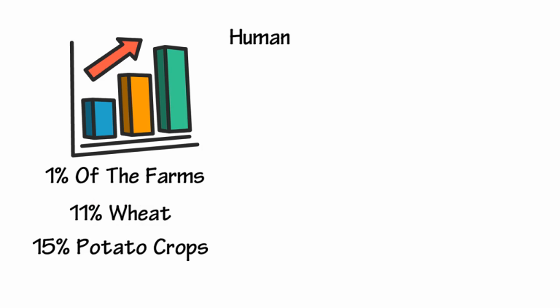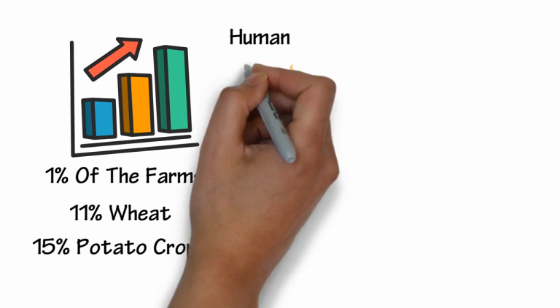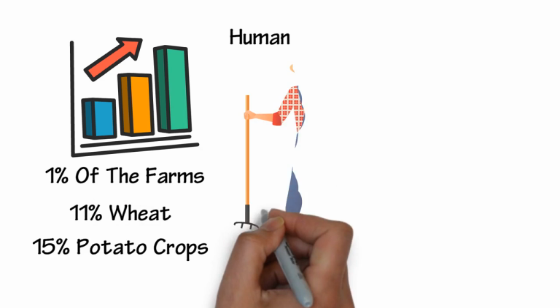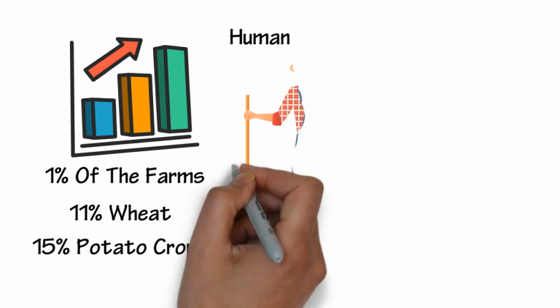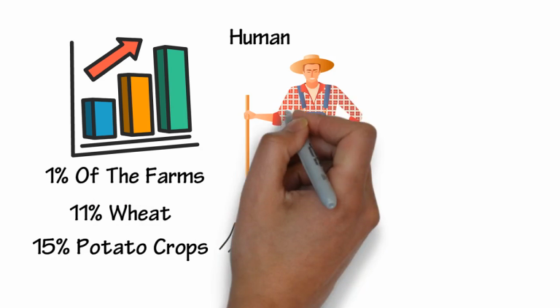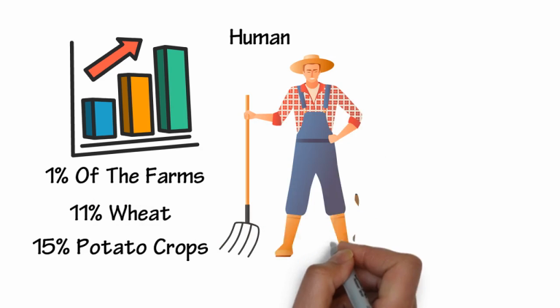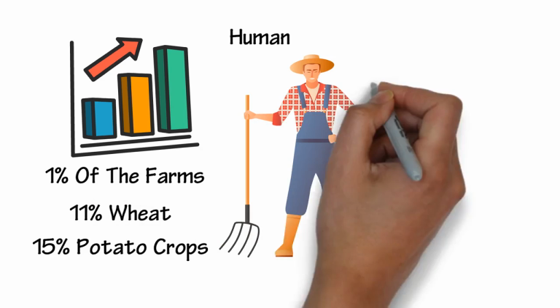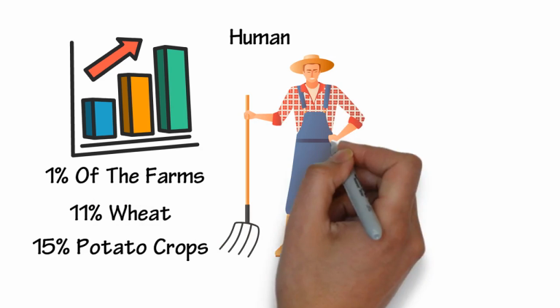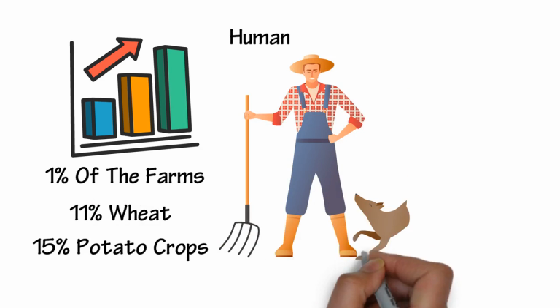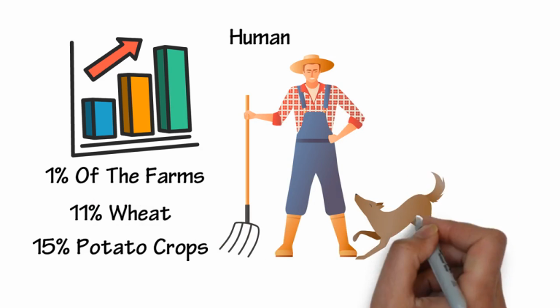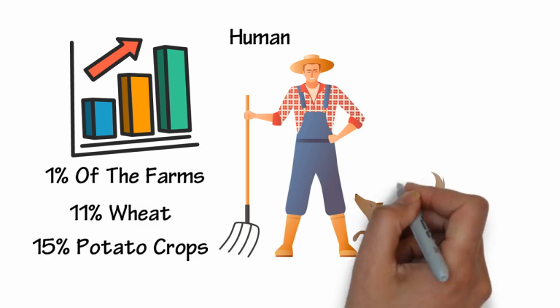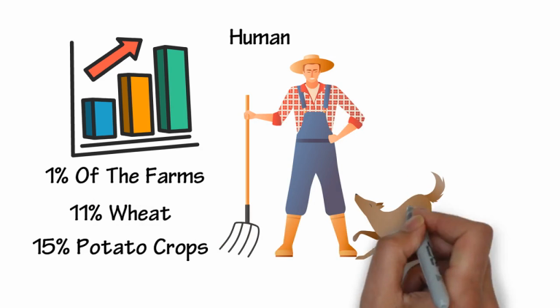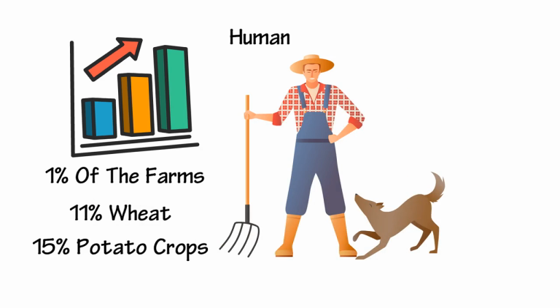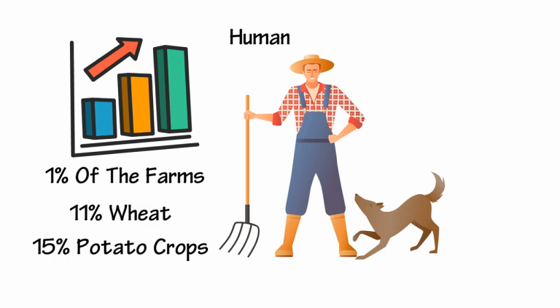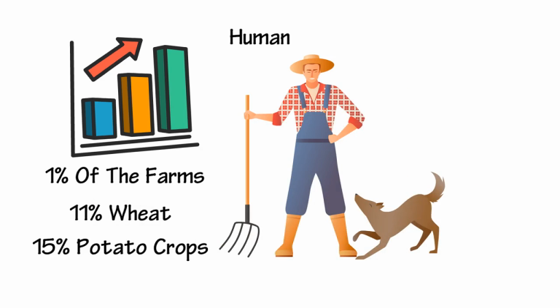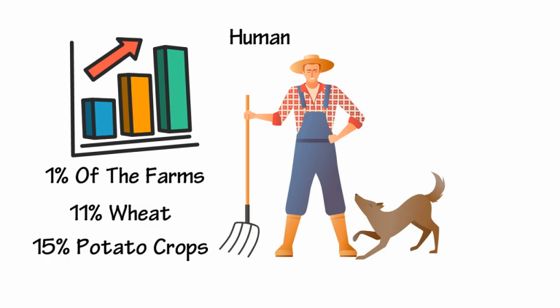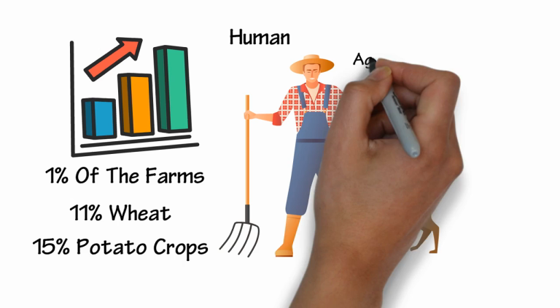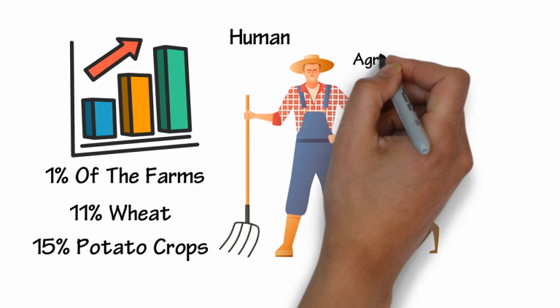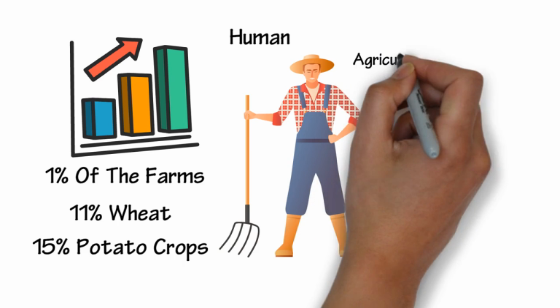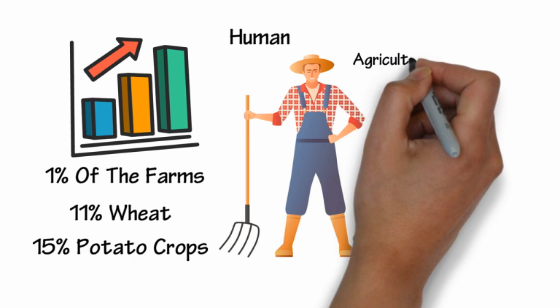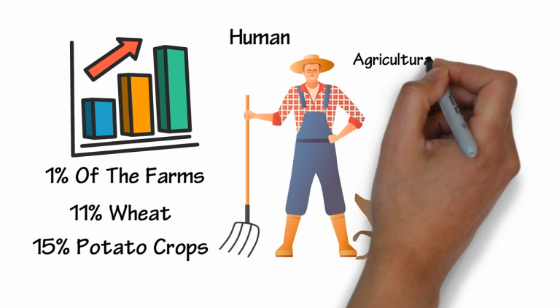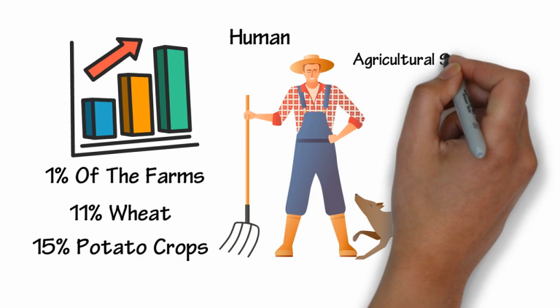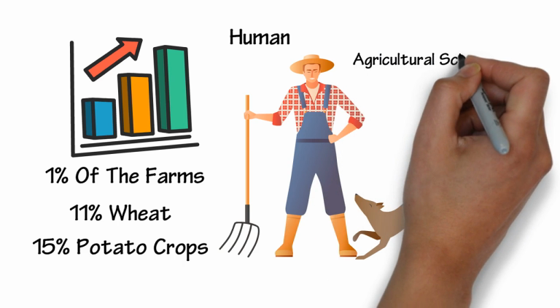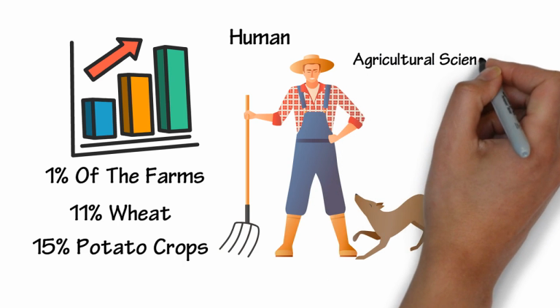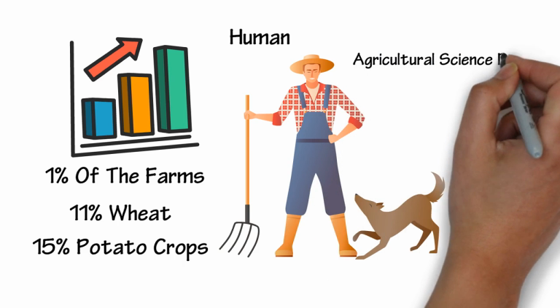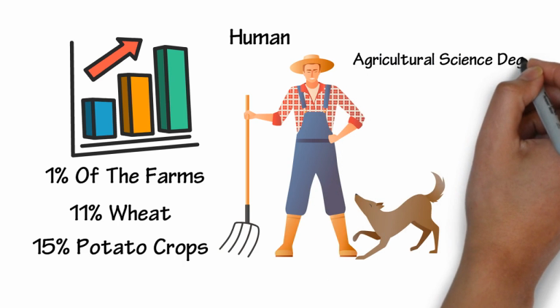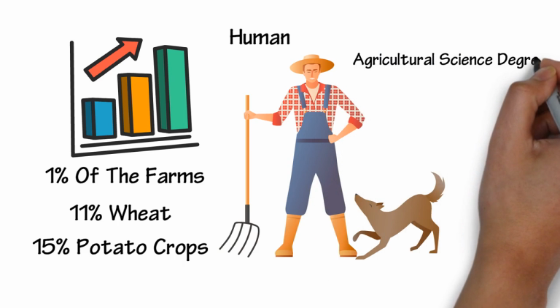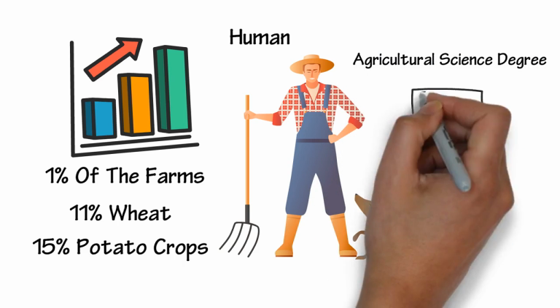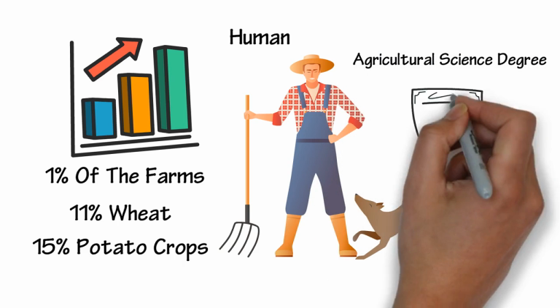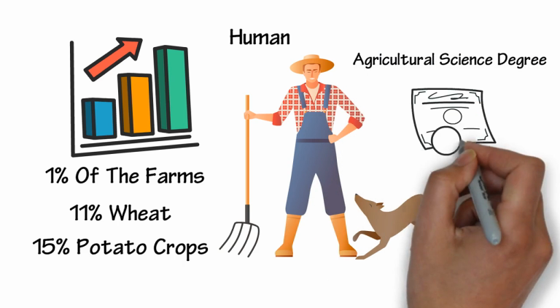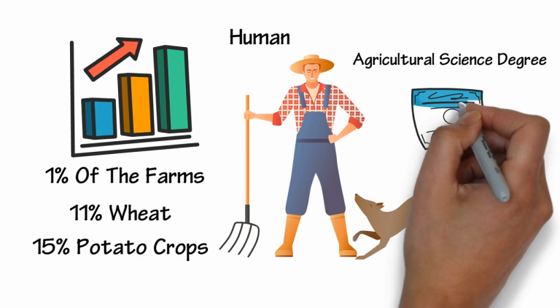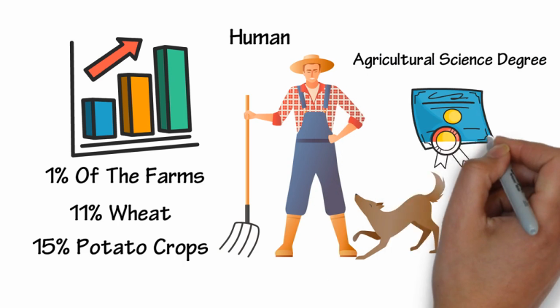Farmers in the GDA are mostly young, making them dynamic for farming. Some farmers would even have an agricultural science degree from third-level education.